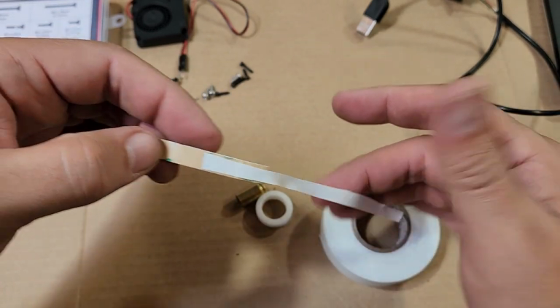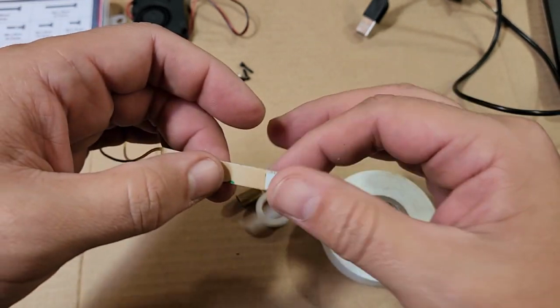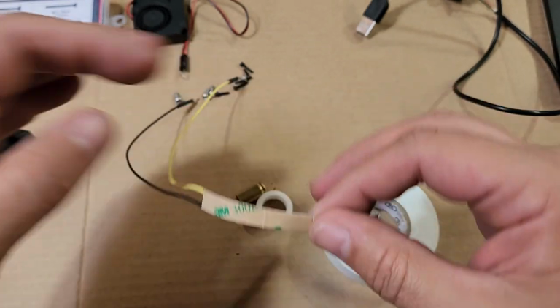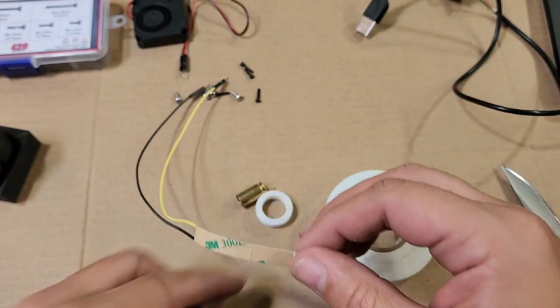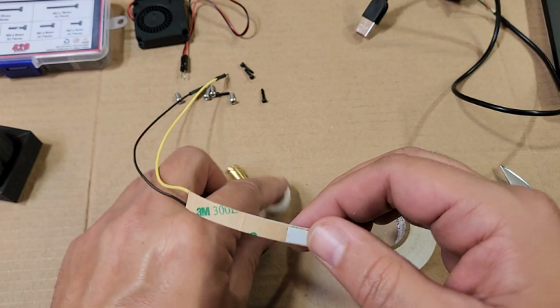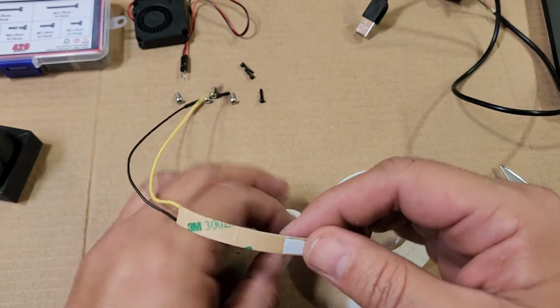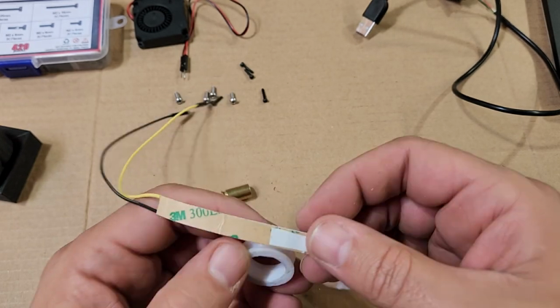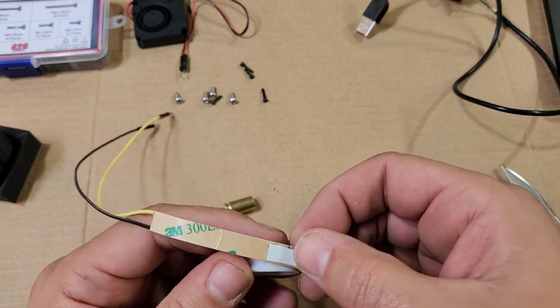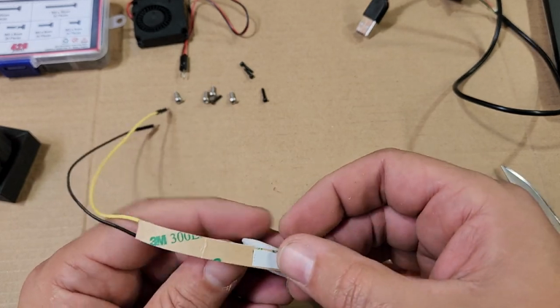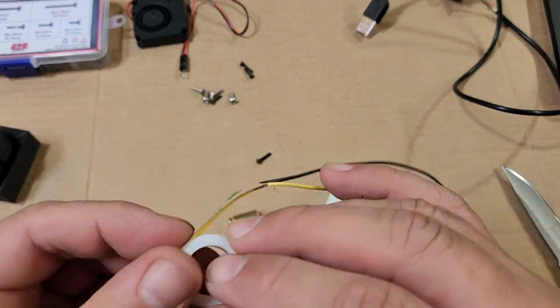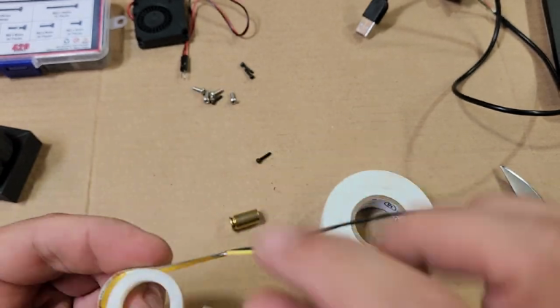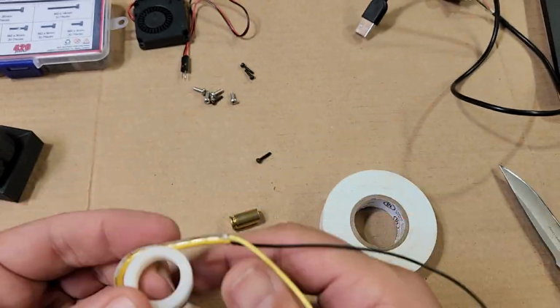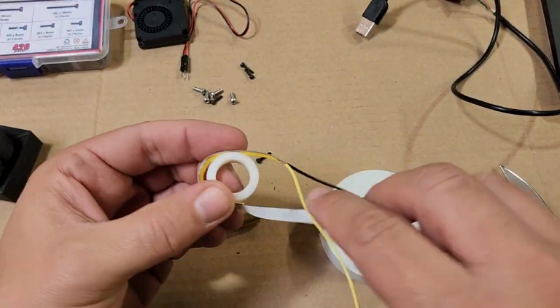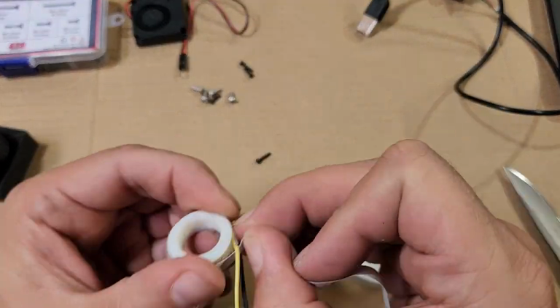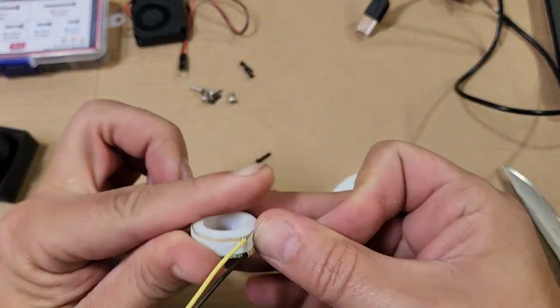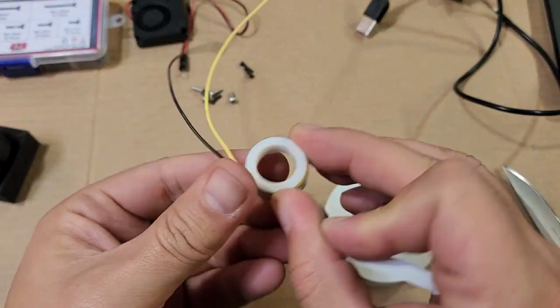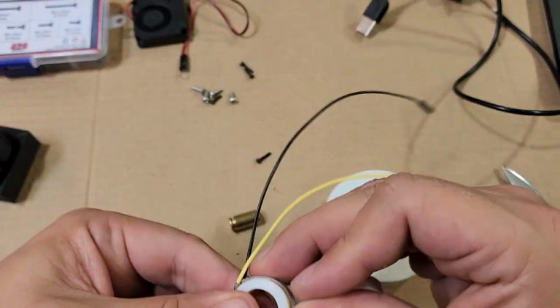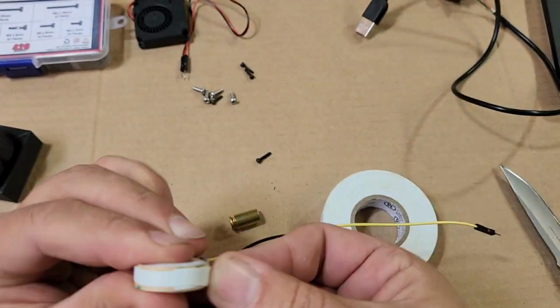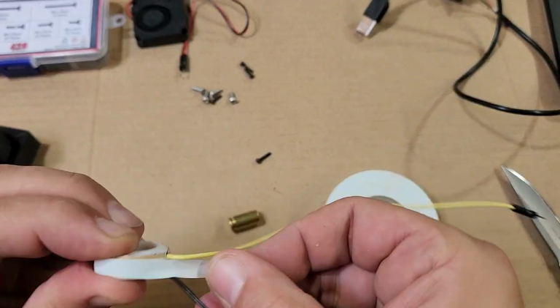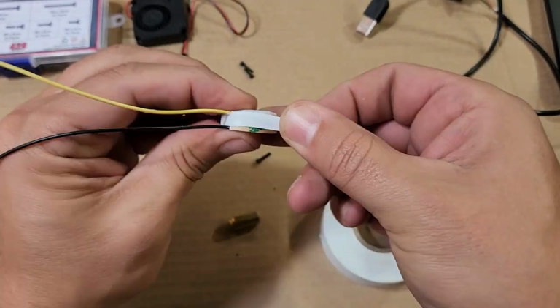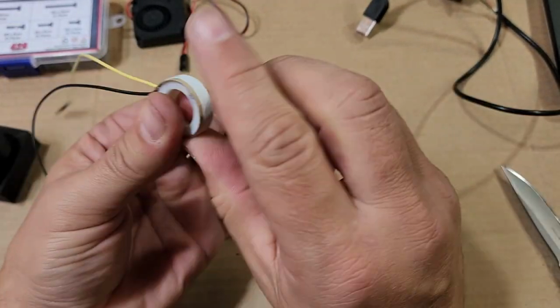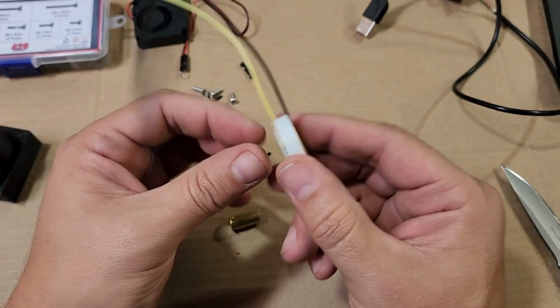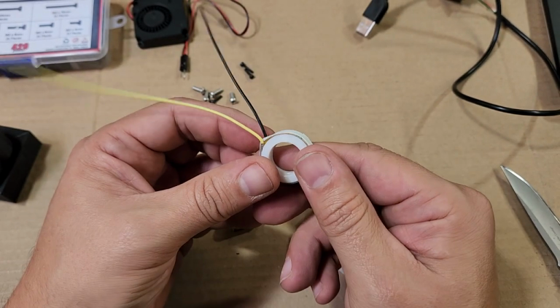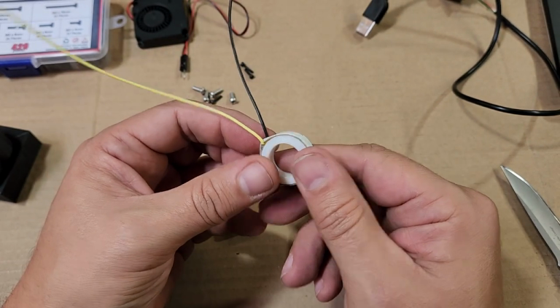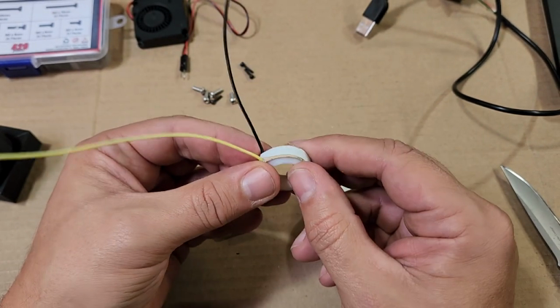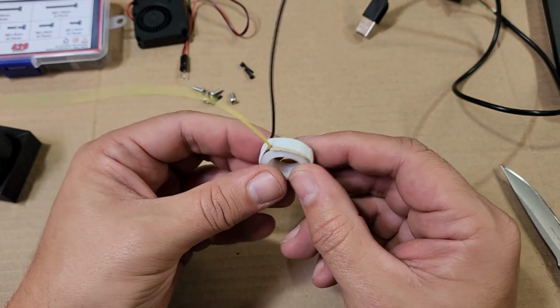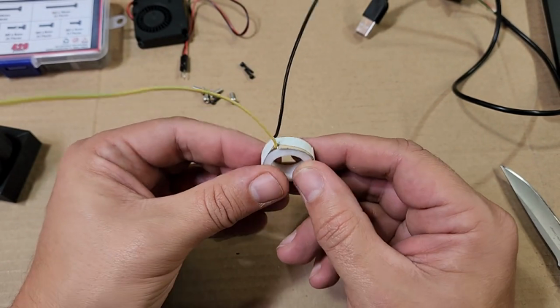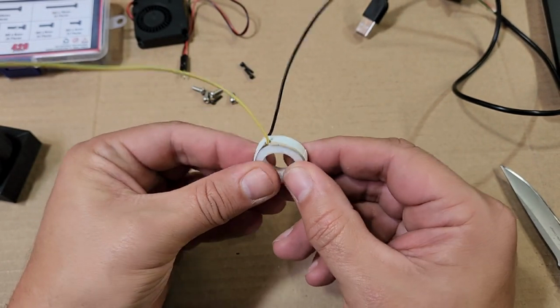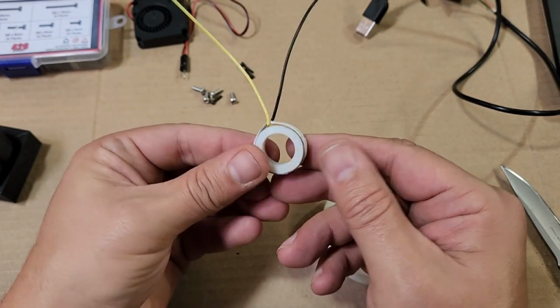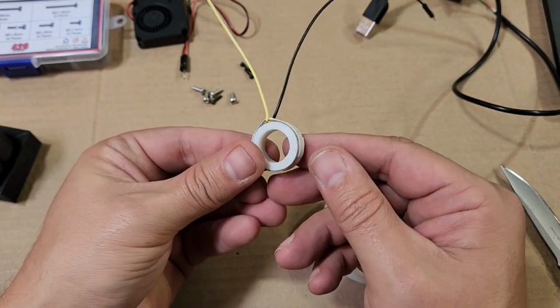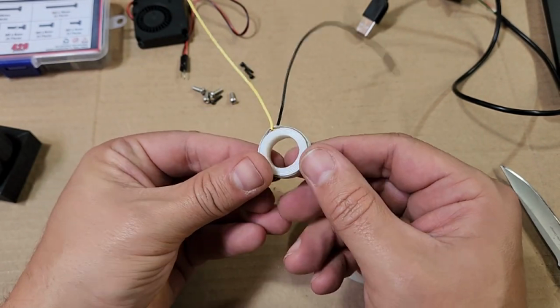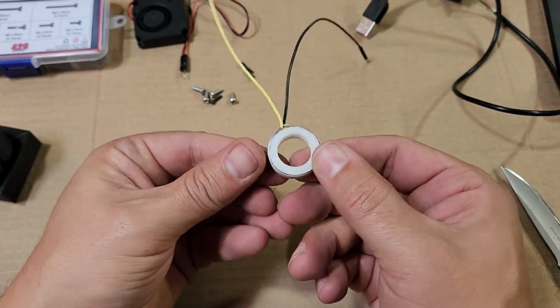One thing you'll notice about this light ring is there's no notch in the bottom, so for this version we just wrap the LED strip straight as it is.